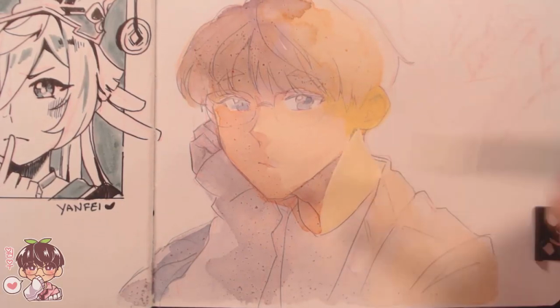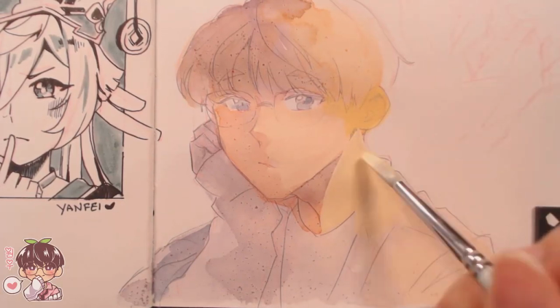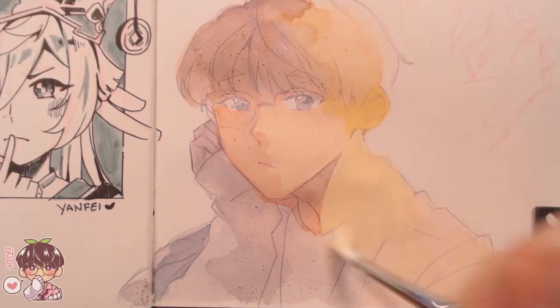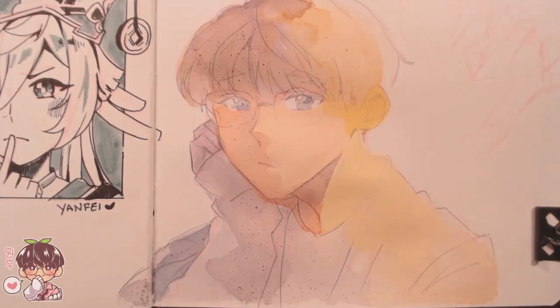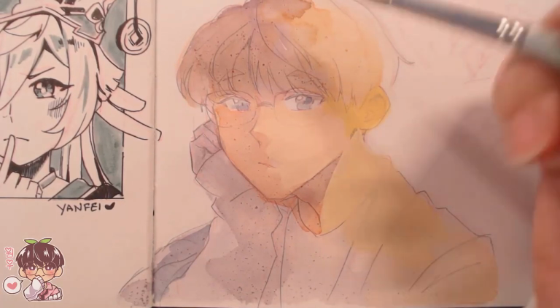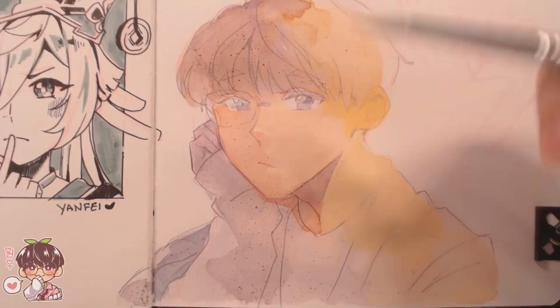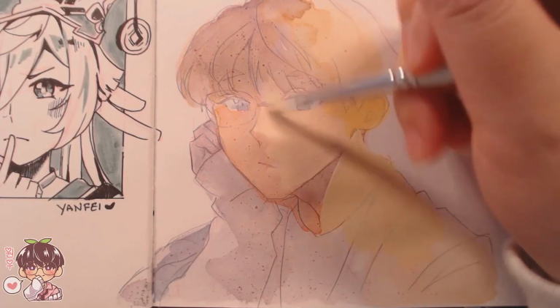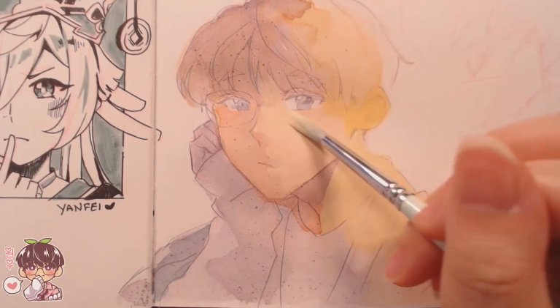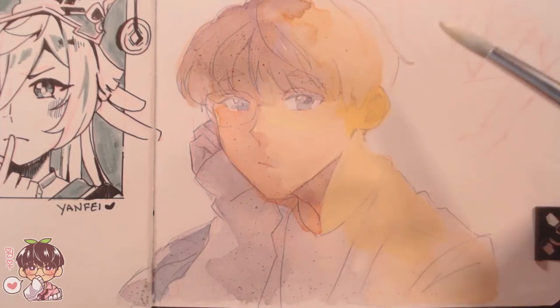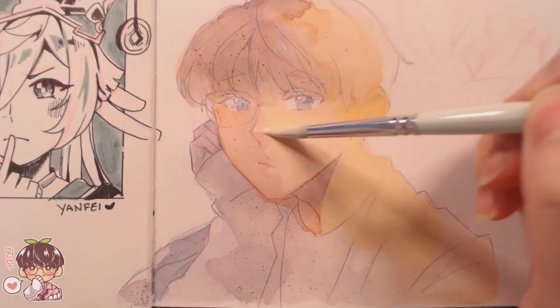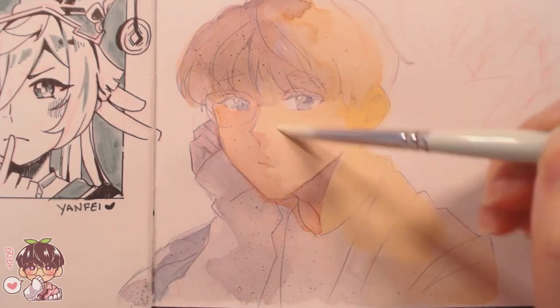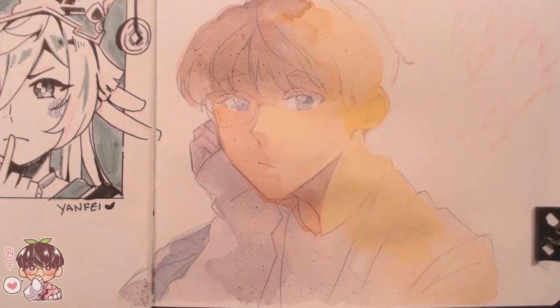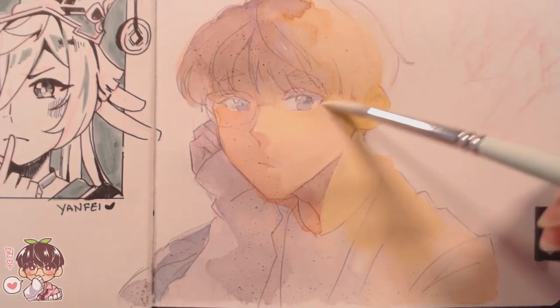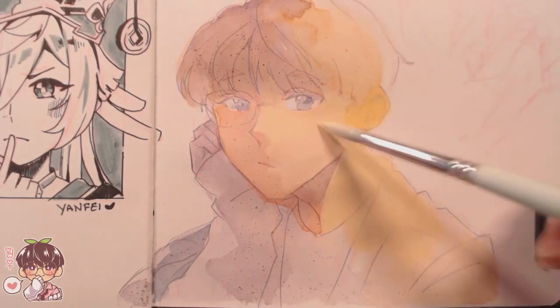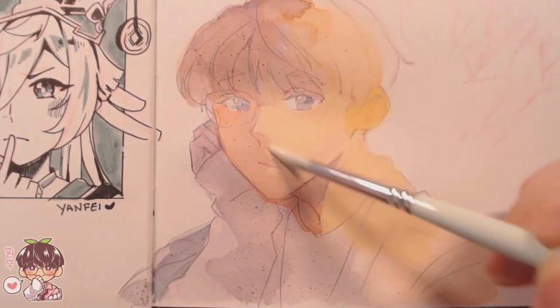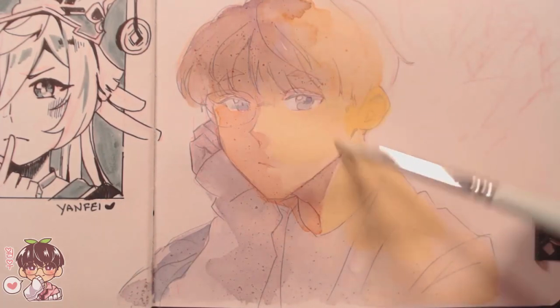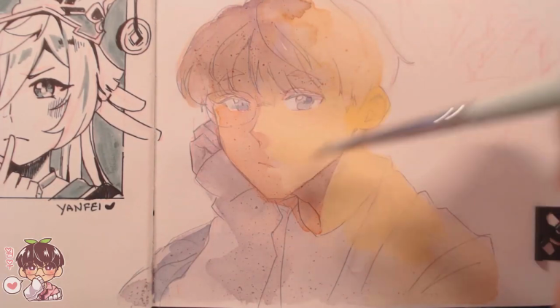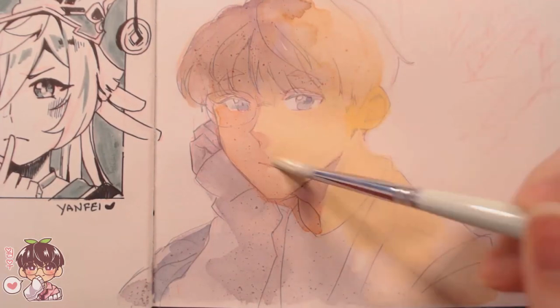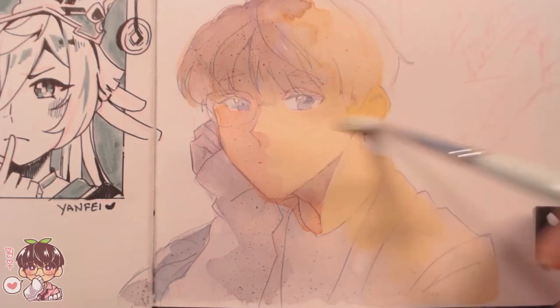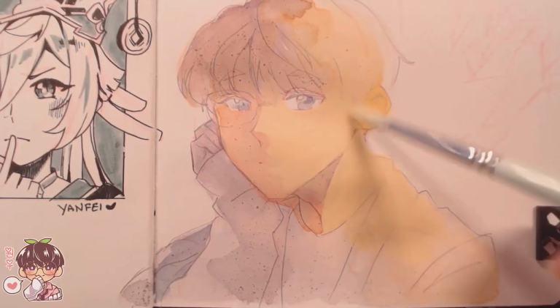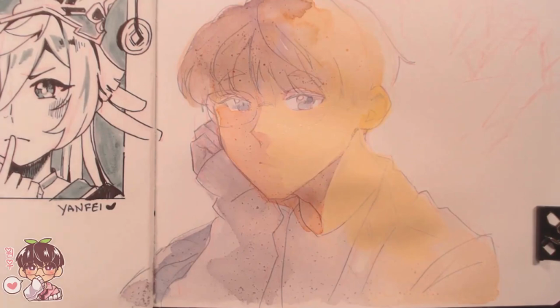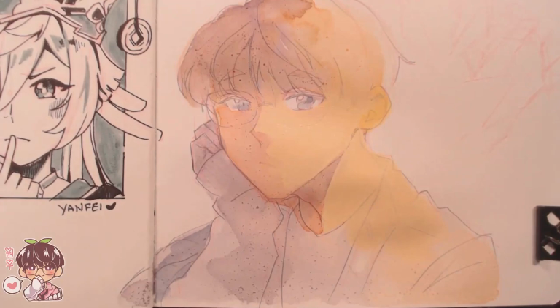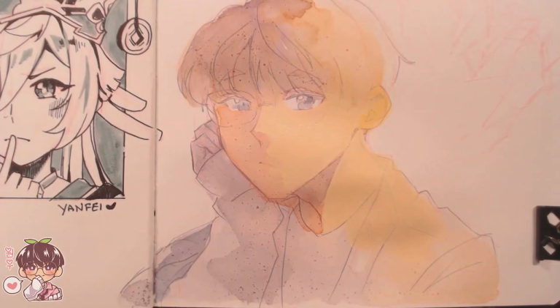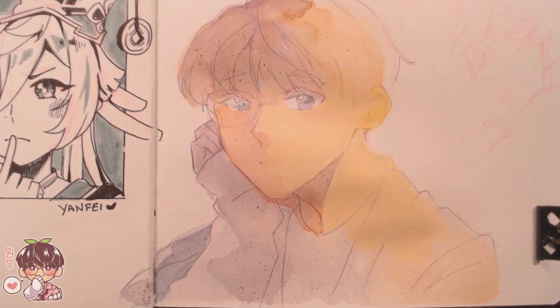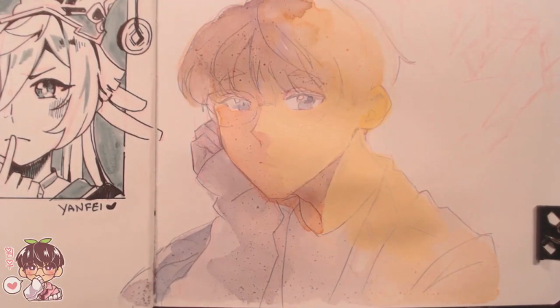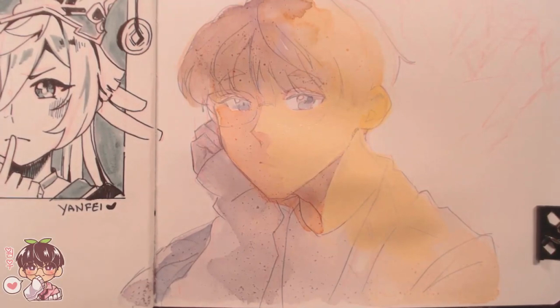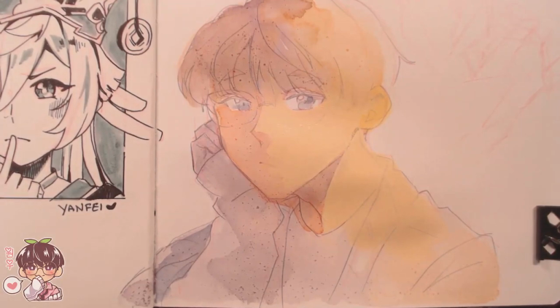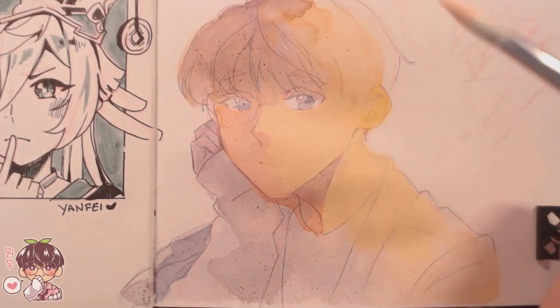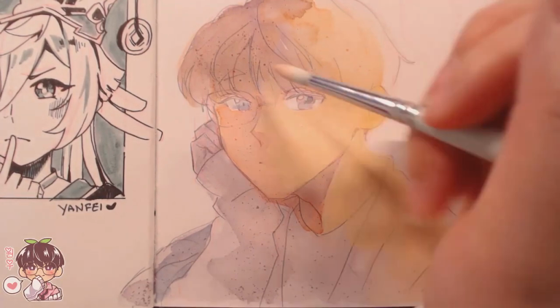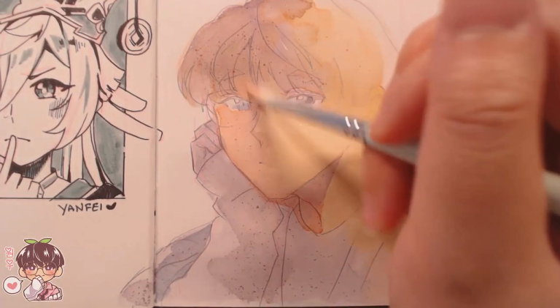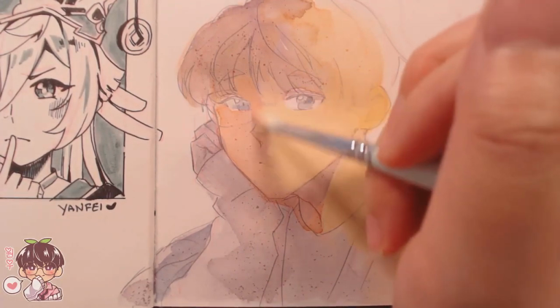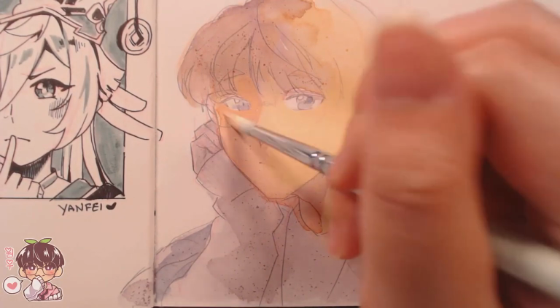I haven't done more landscape-ish stuff with gouache before so I was pretty sure I was going to struggle with it — and actually, why am I talking like I haven't already done the piece? I did struggle with it.